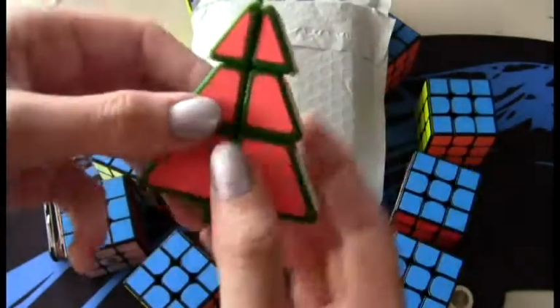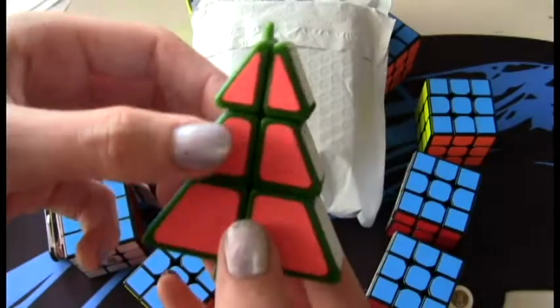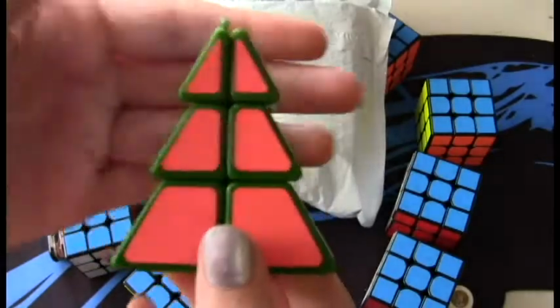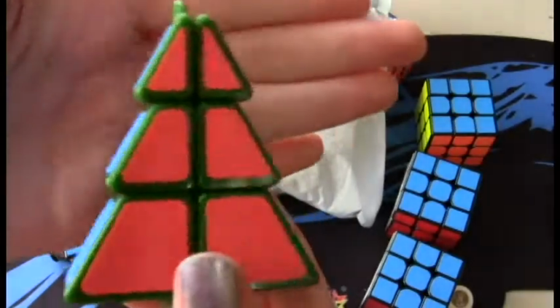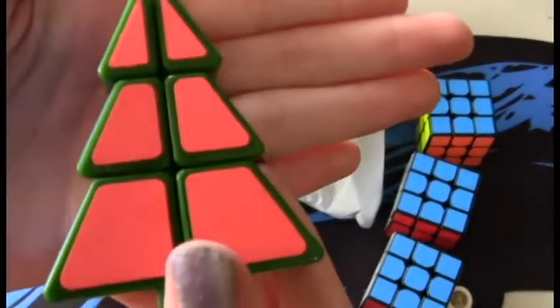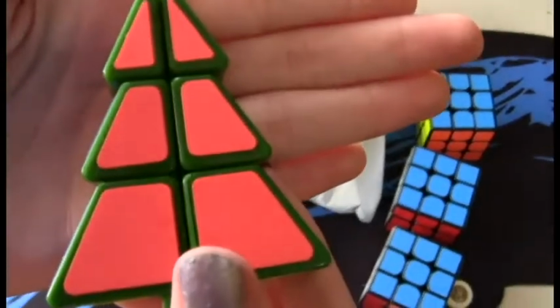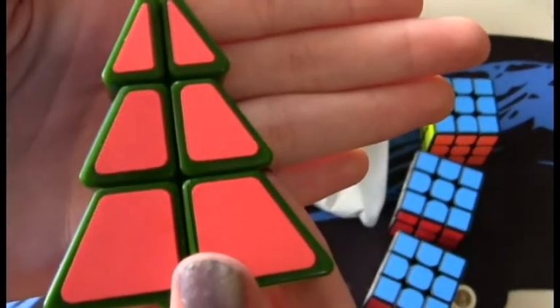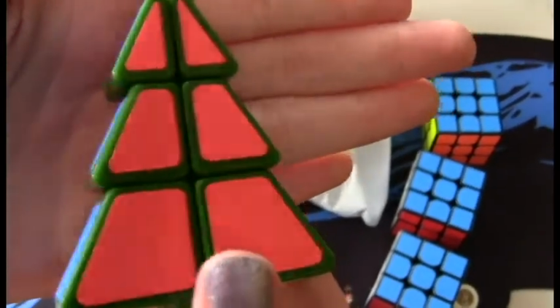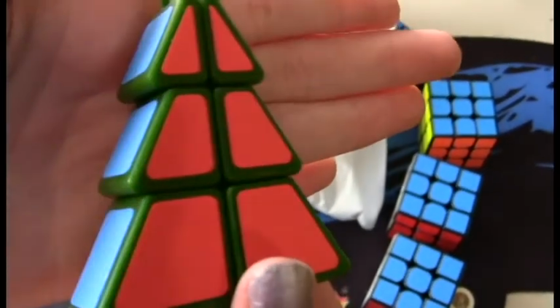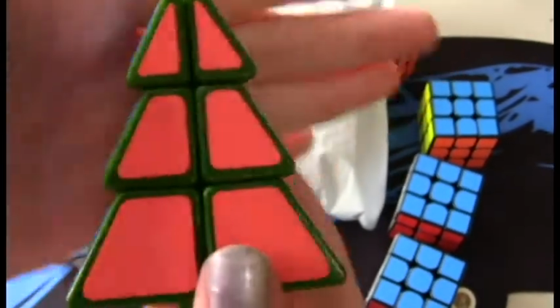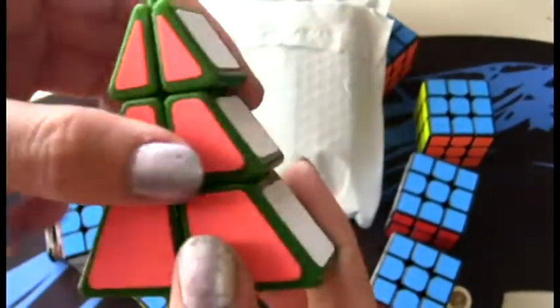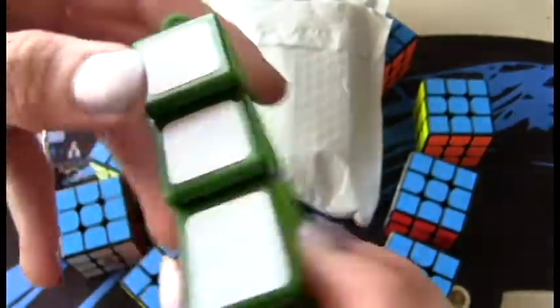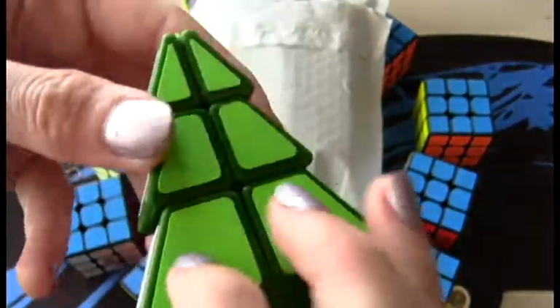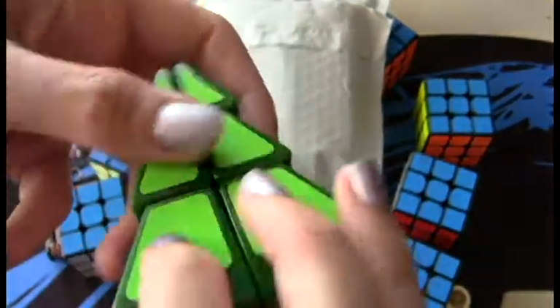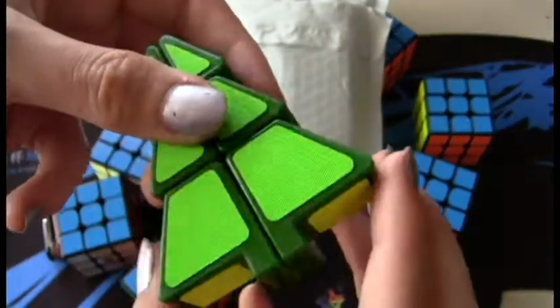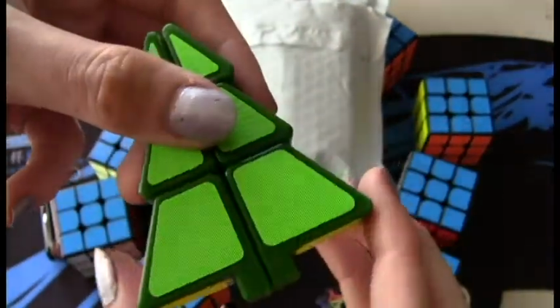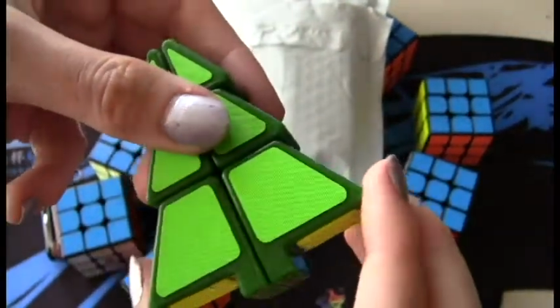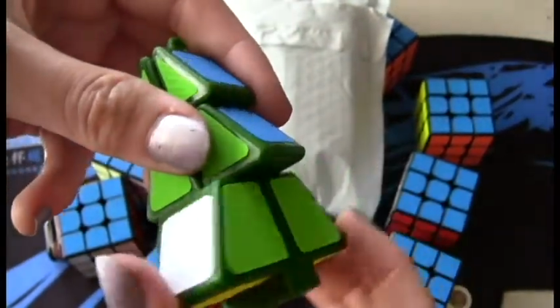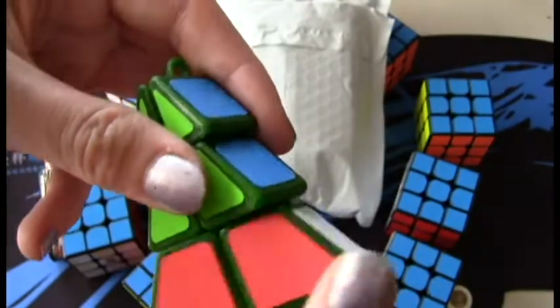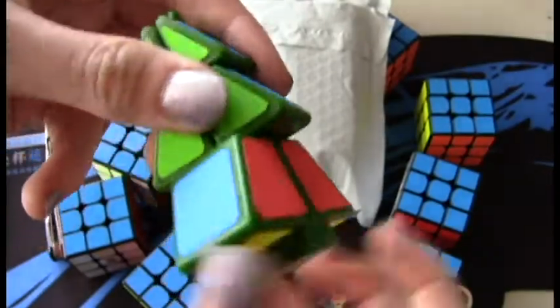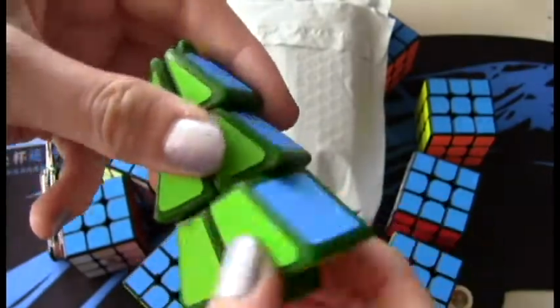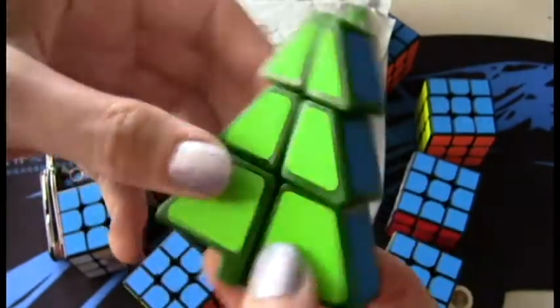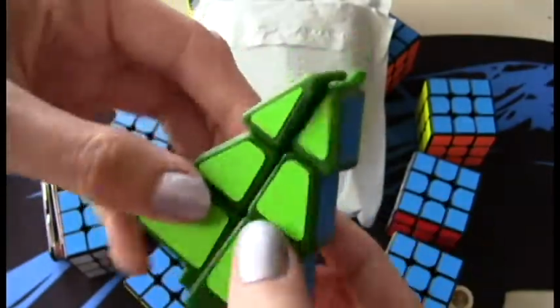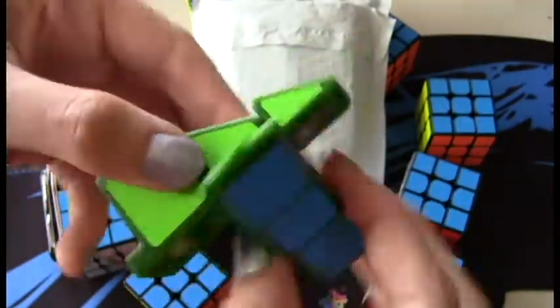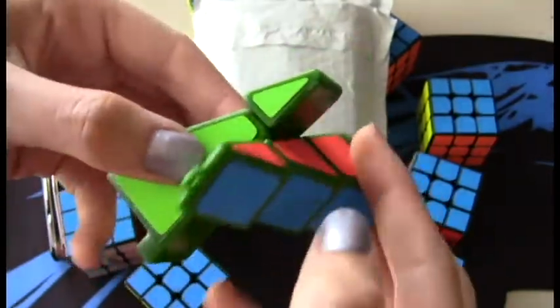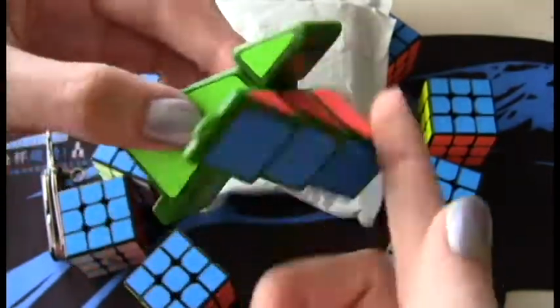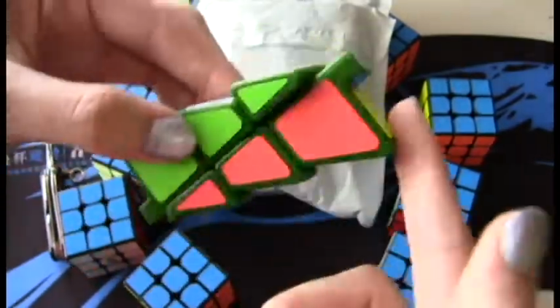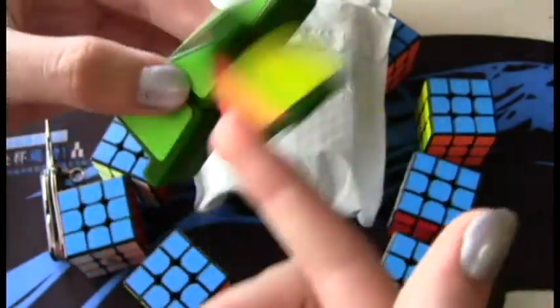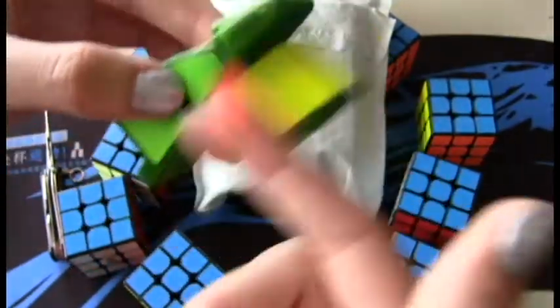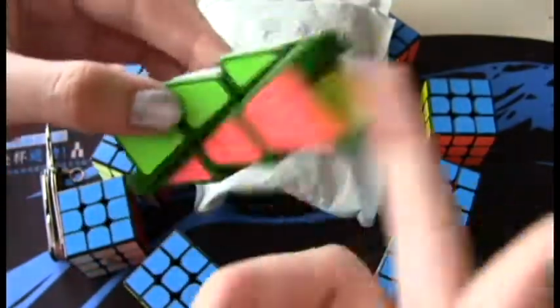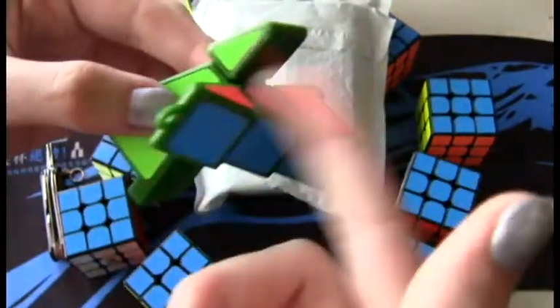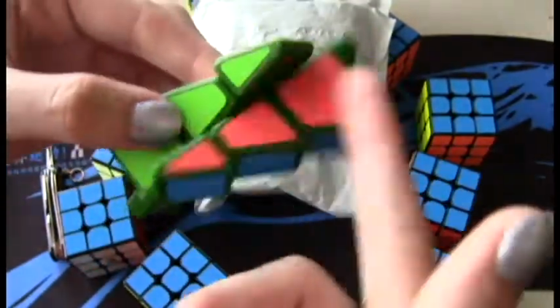Oh, would you look at that! It has a nice little matte finish stickers too. That's her first turn. It turns pretty nice for a little tree.